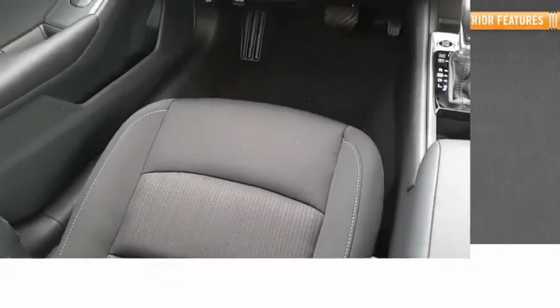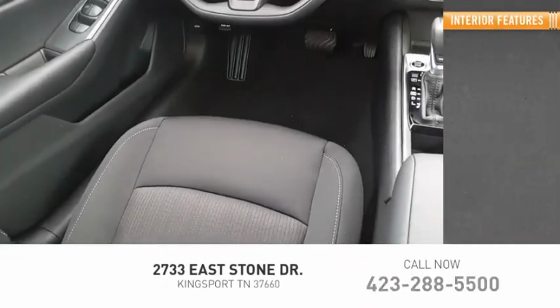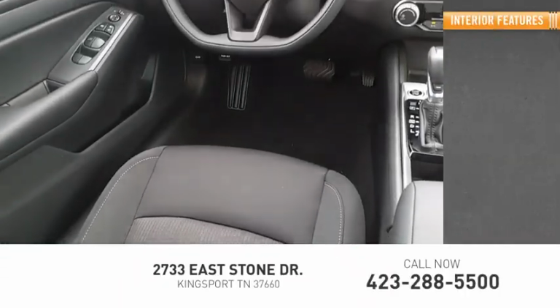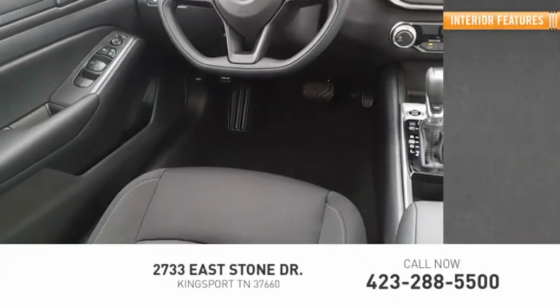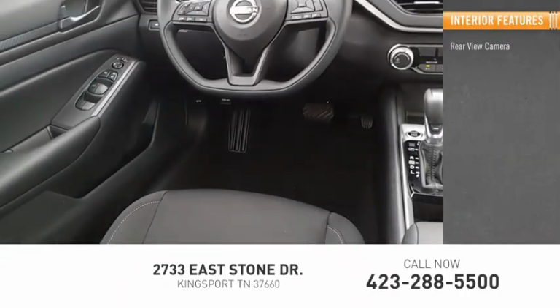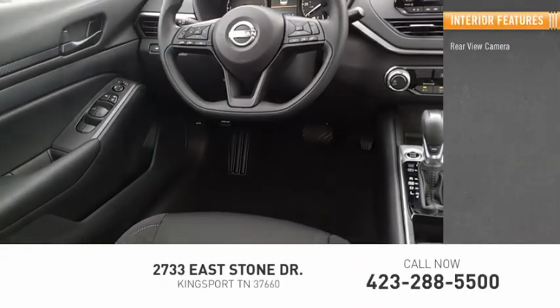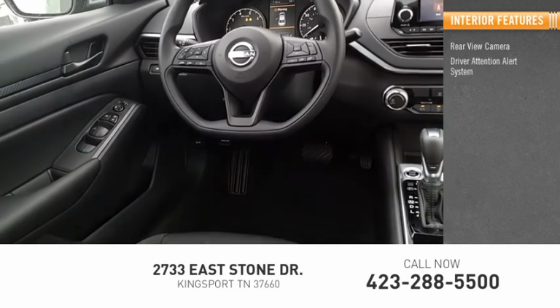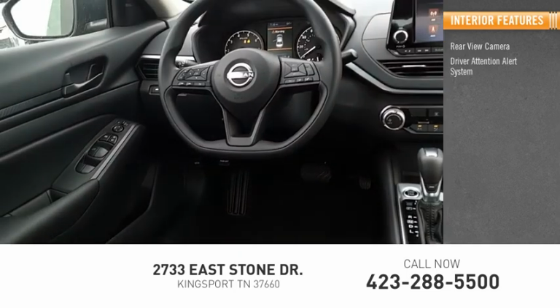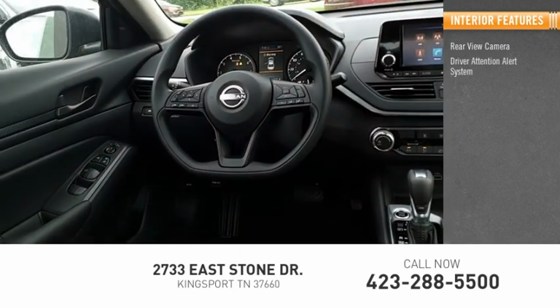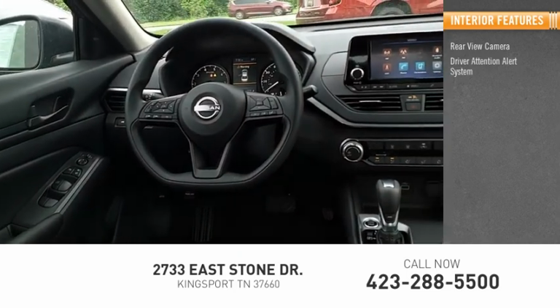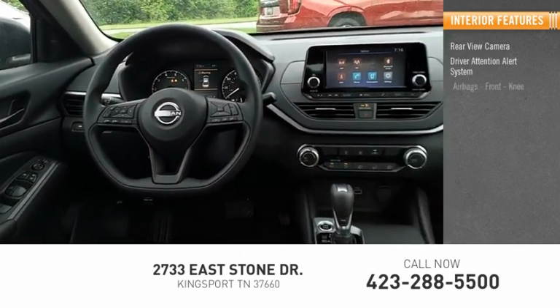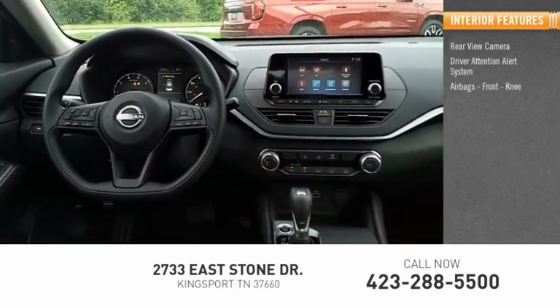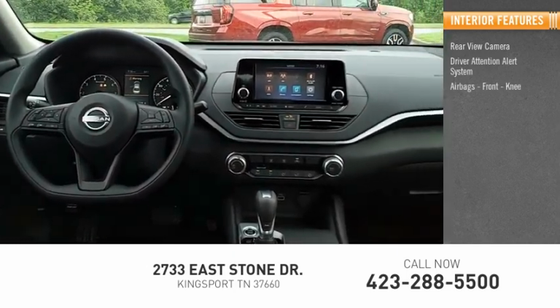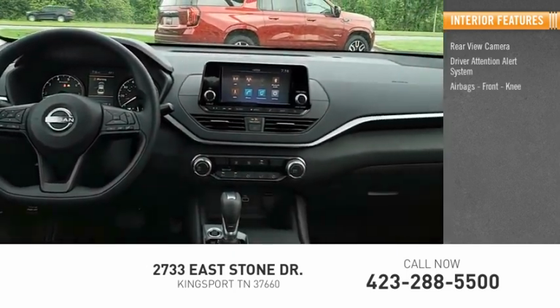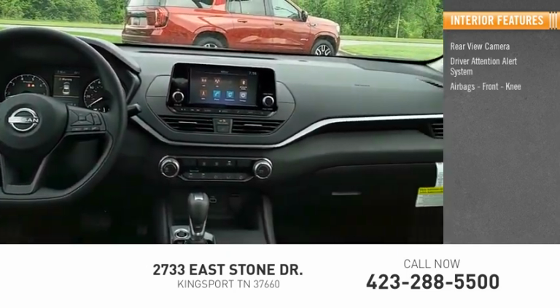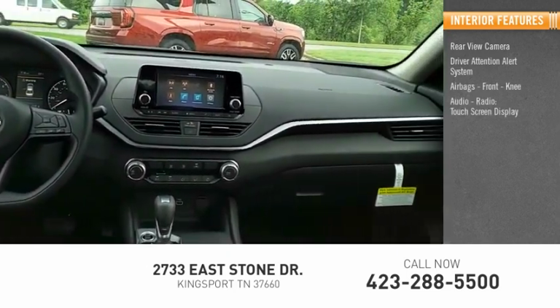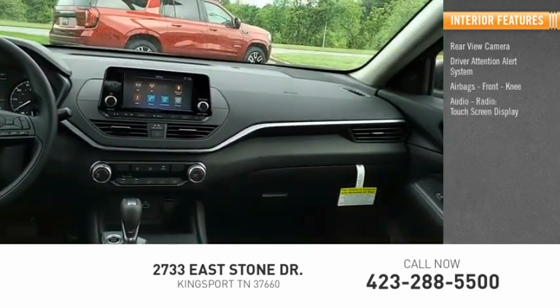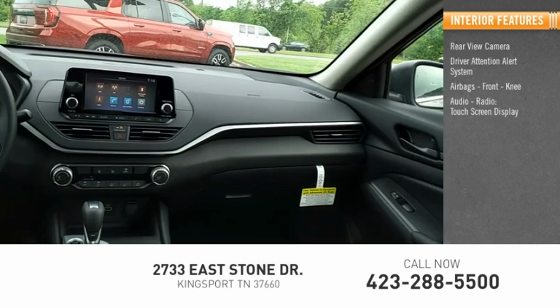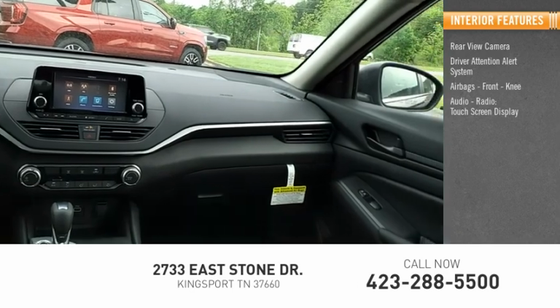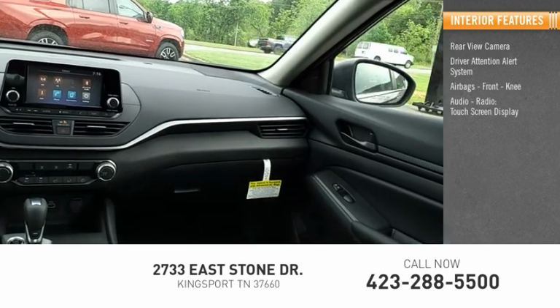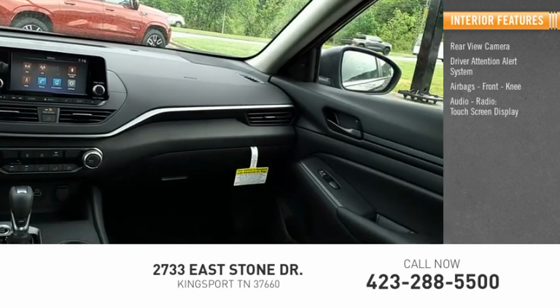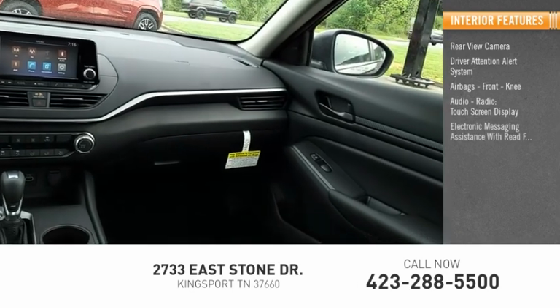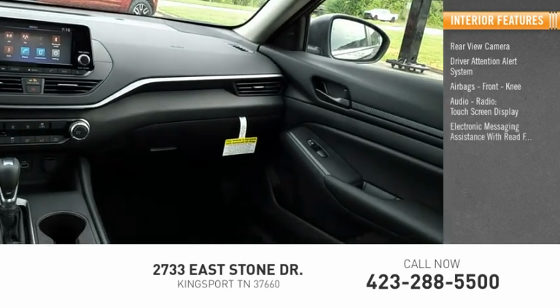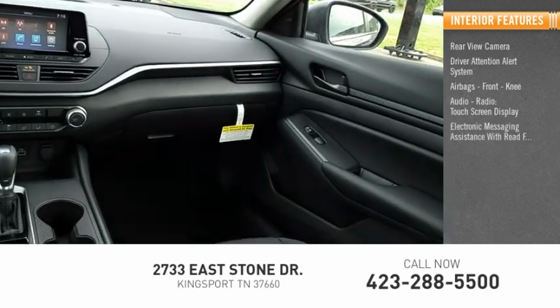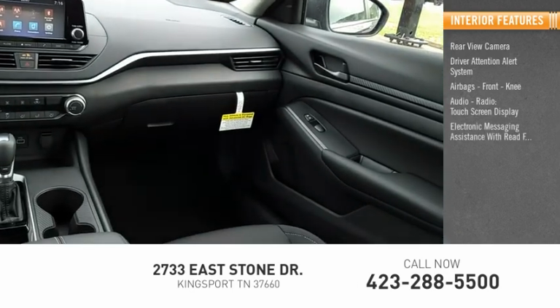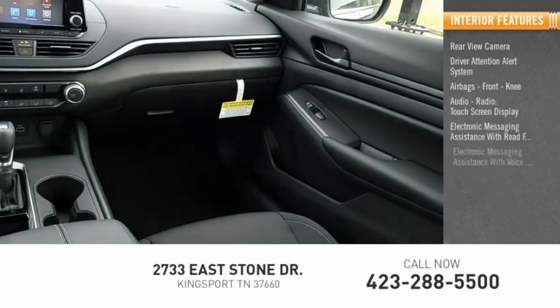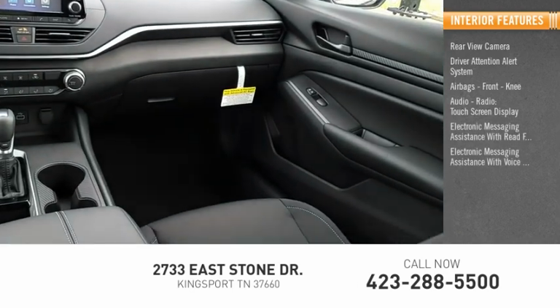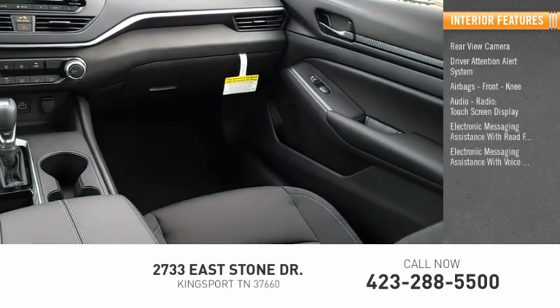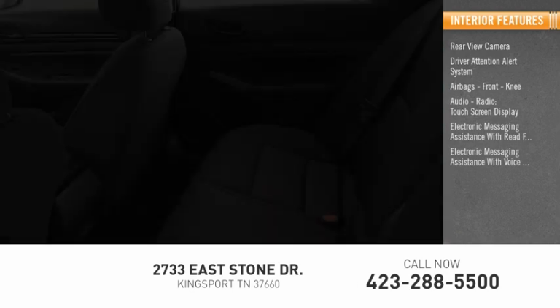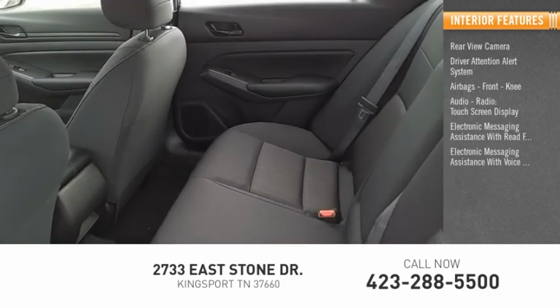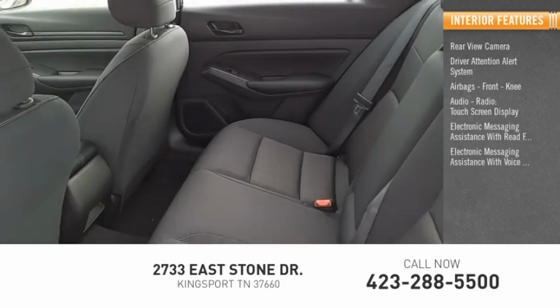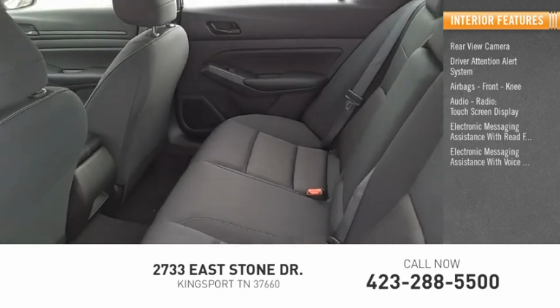Inside you'll find rear view camera, driver attention alert system, airbags, front knee, audio radio, touch screen display, electronic messaging assistance with read function, electronic messaging assistance with voice recognition.